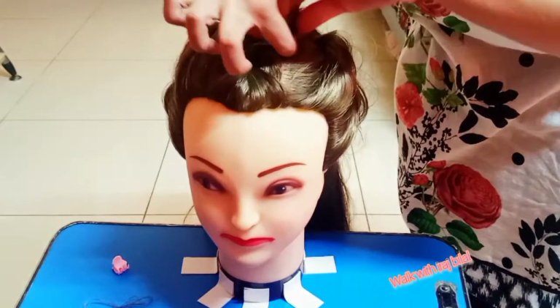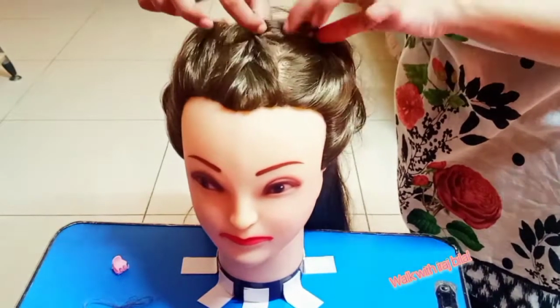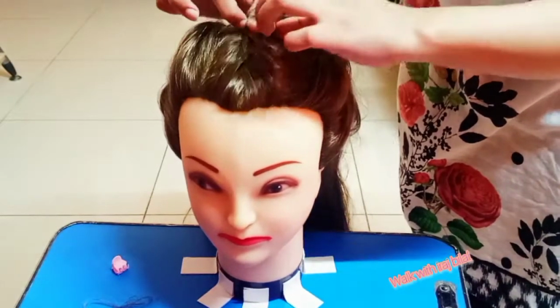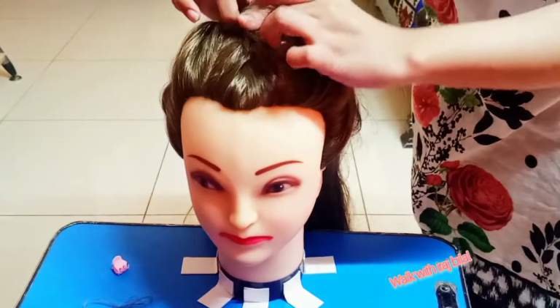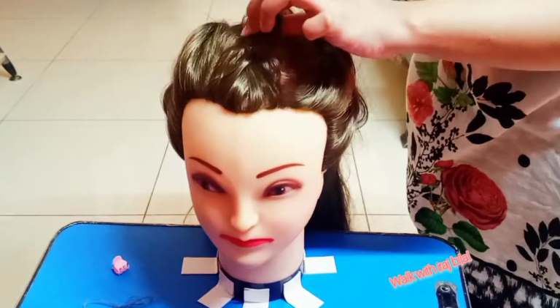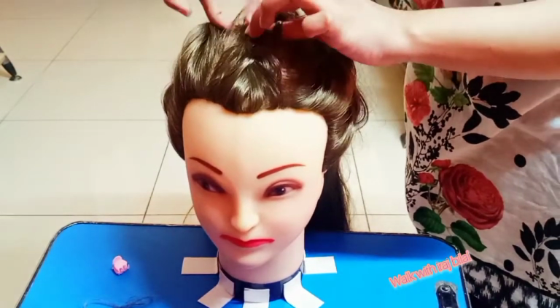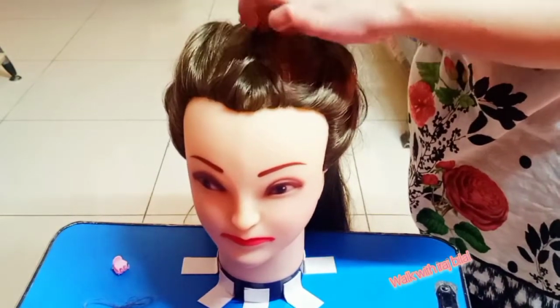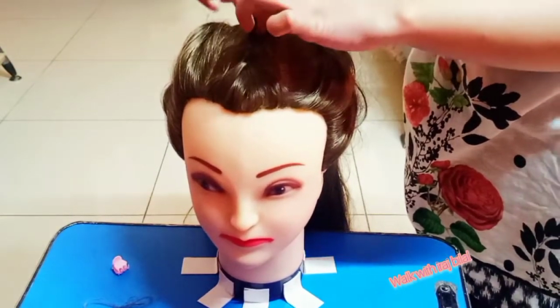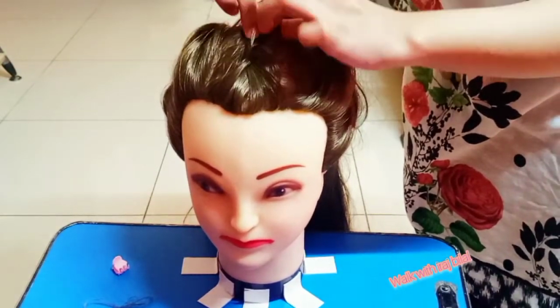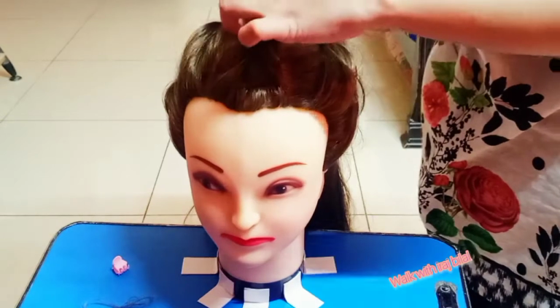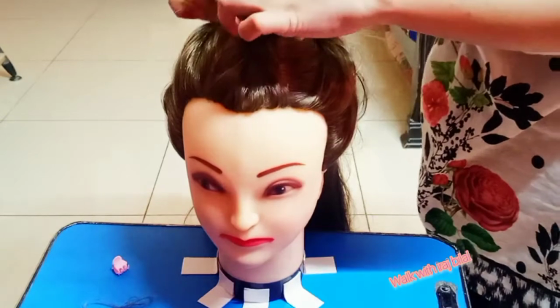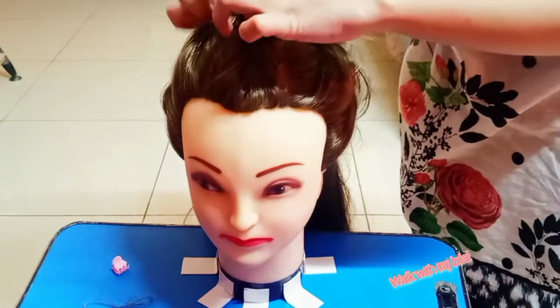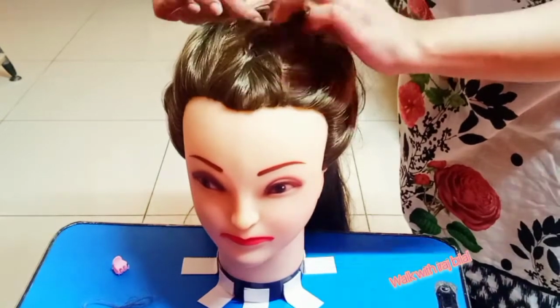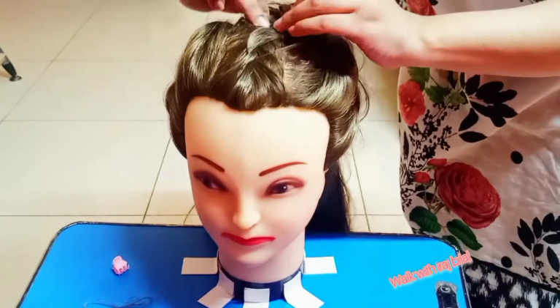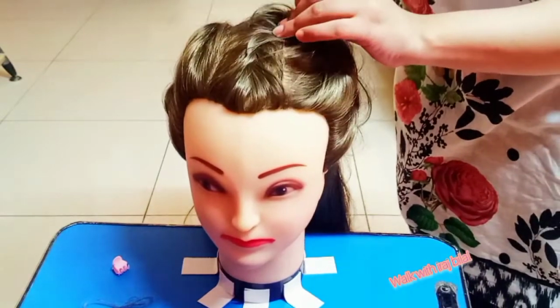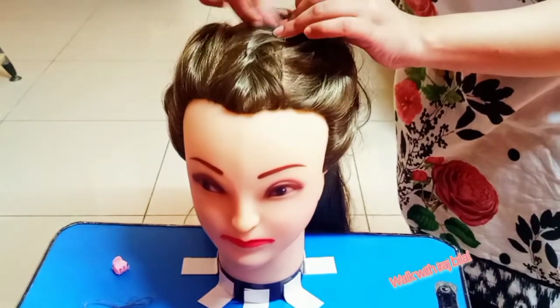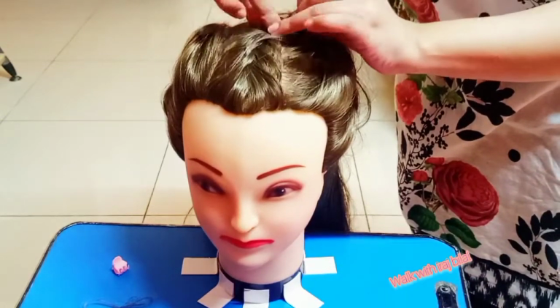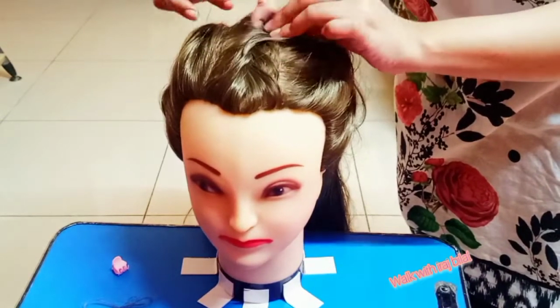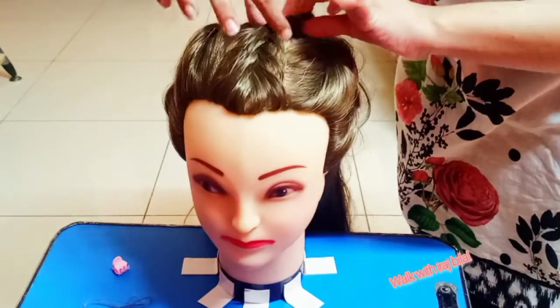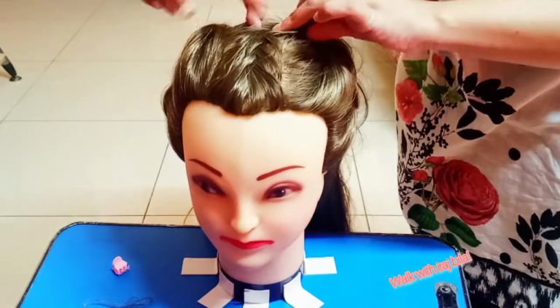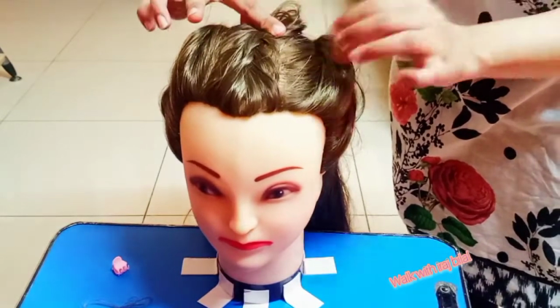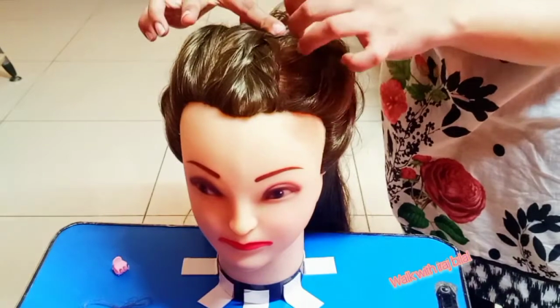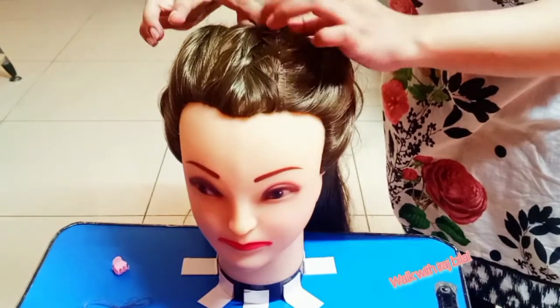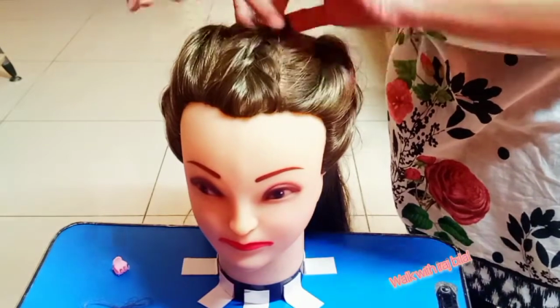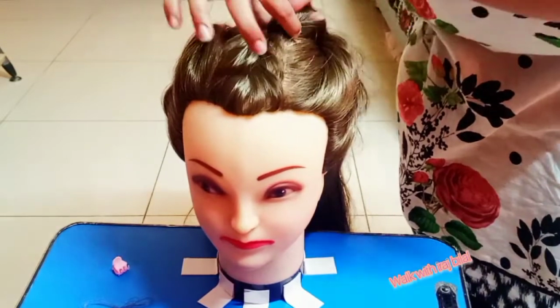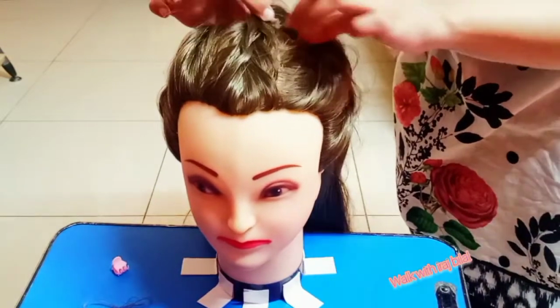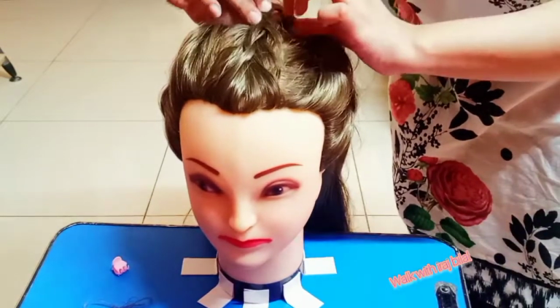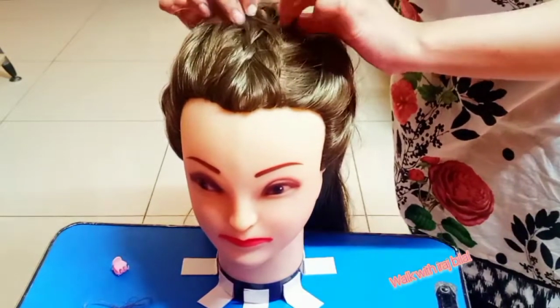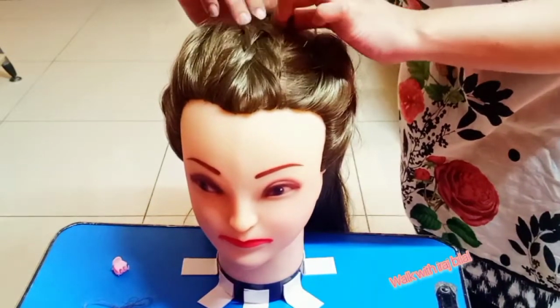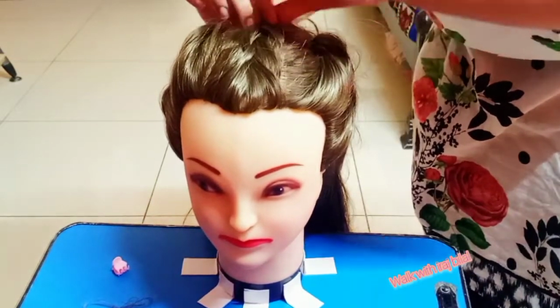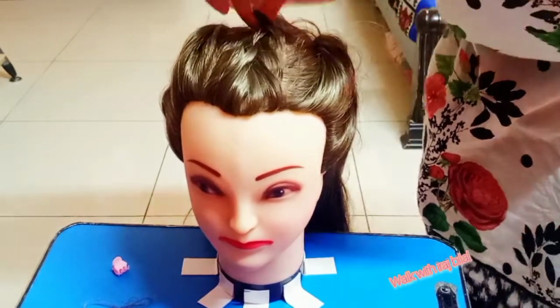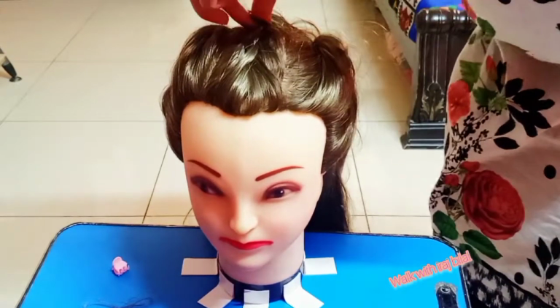Since the side look might not be clear, I have made it in front so you can see it. If it is still not clear, comment below — and if you like the look and try it, also comment!